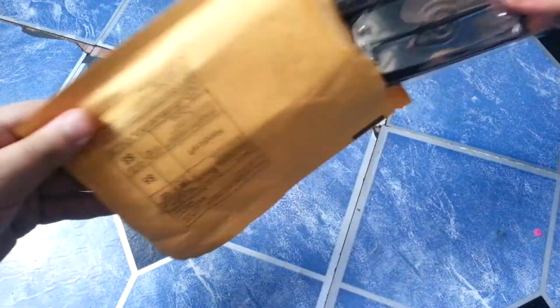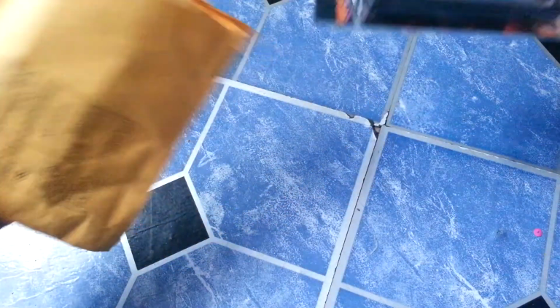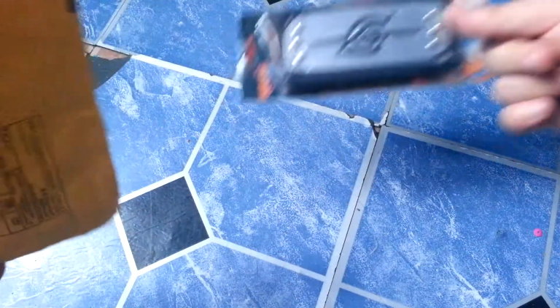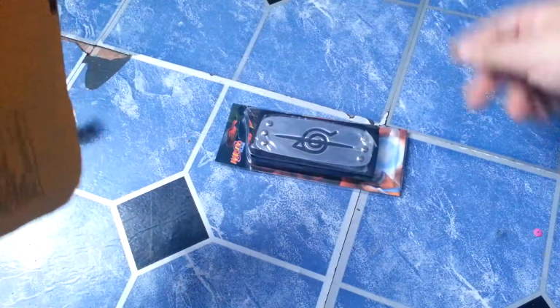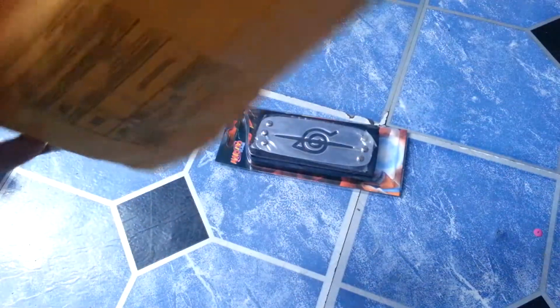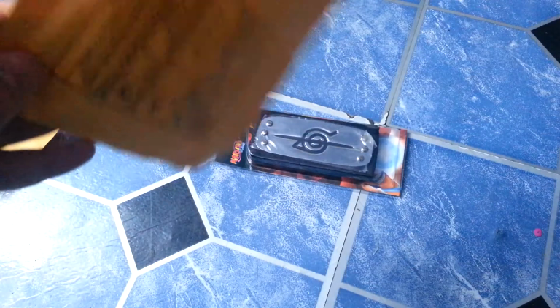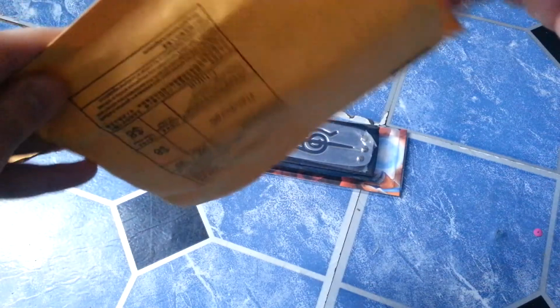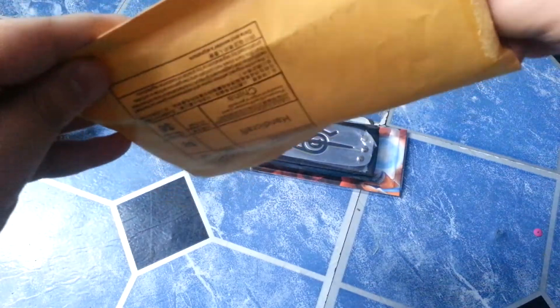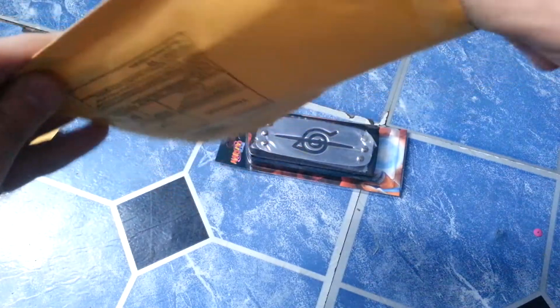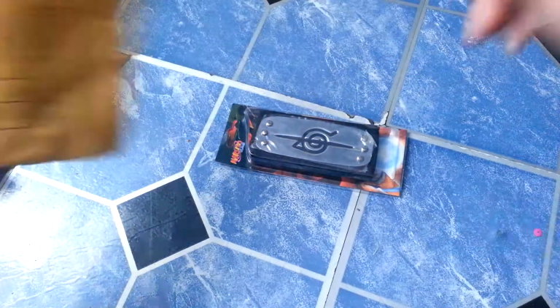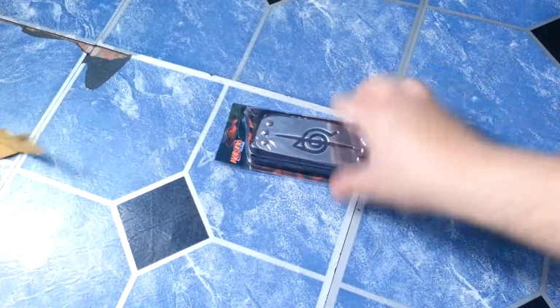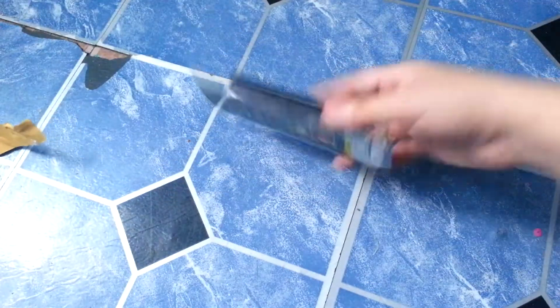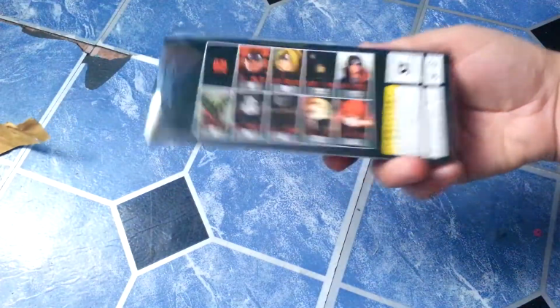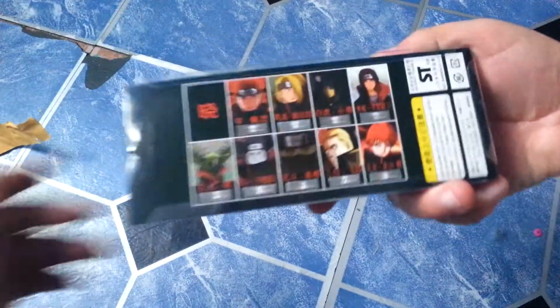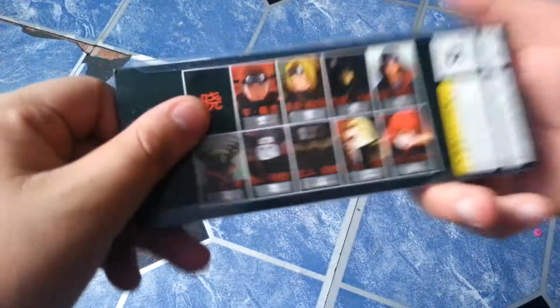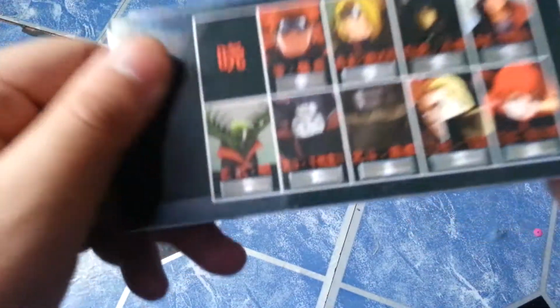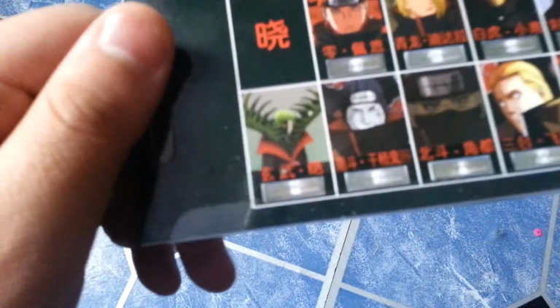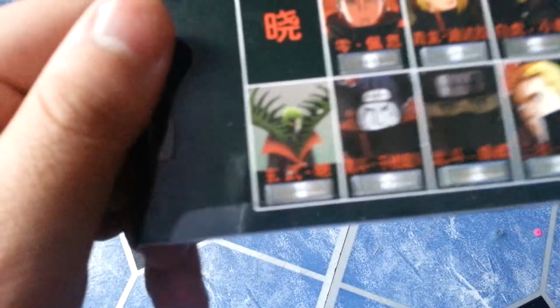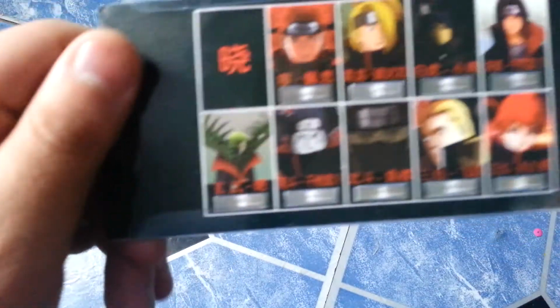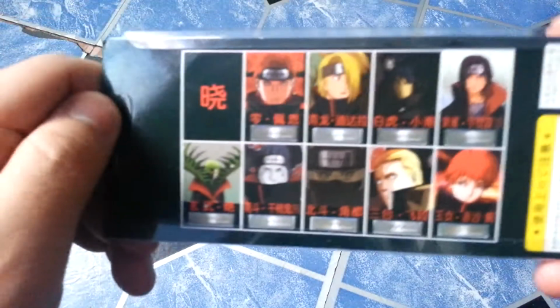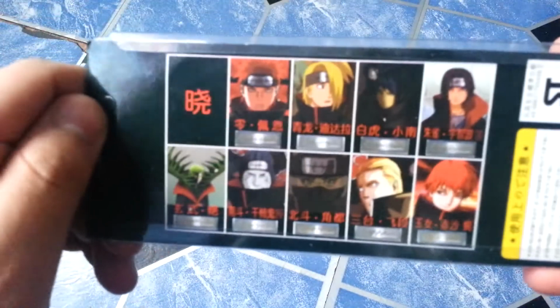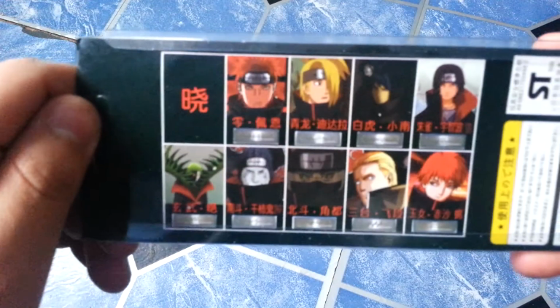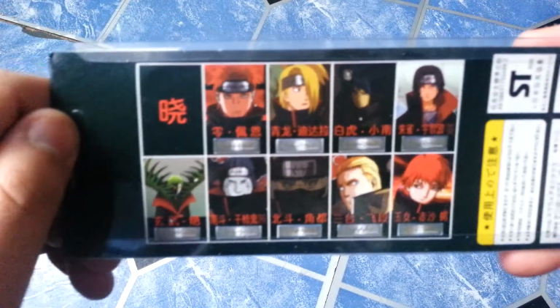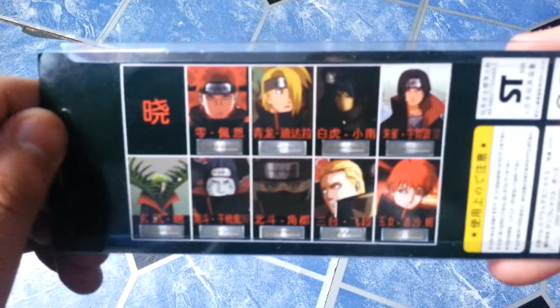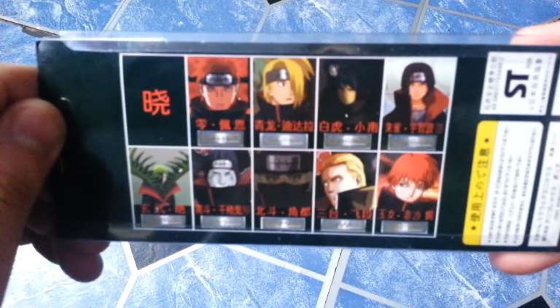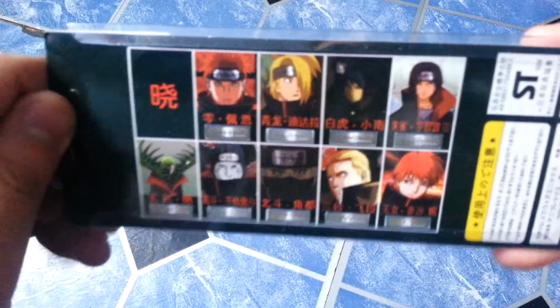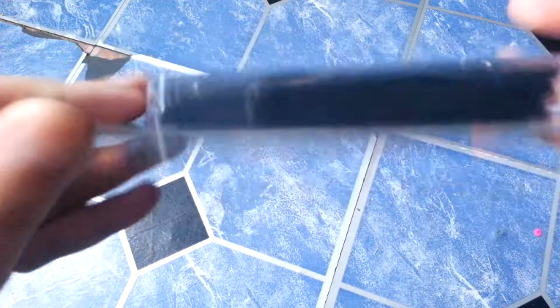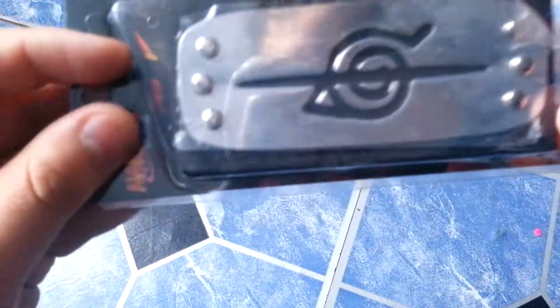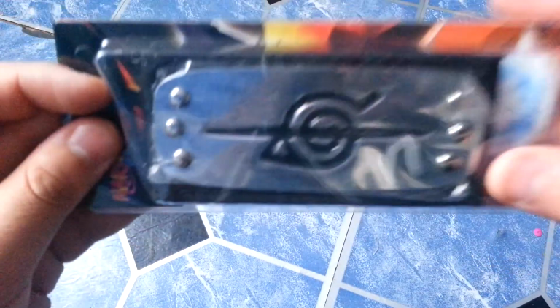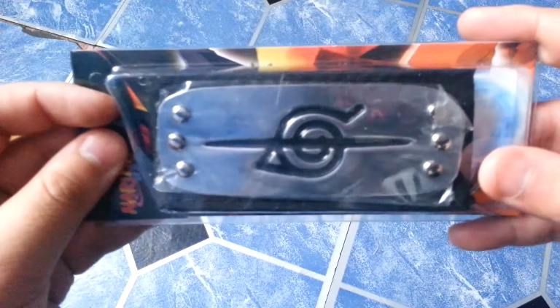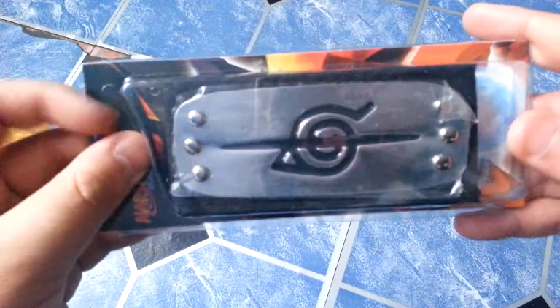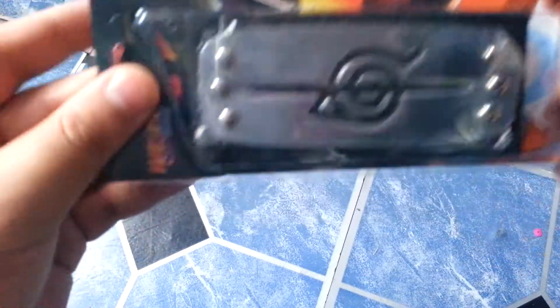It's the headband. There's all the Akatsuki members. Itachi's headband.